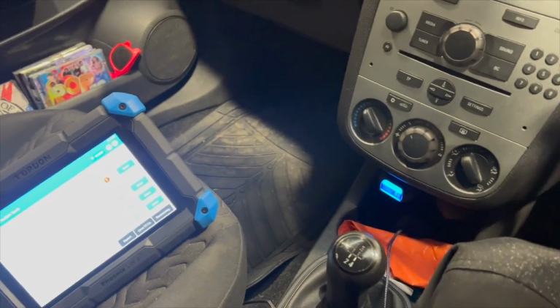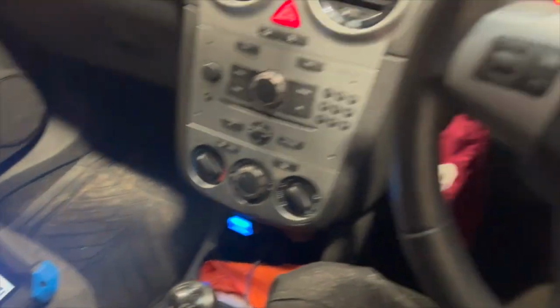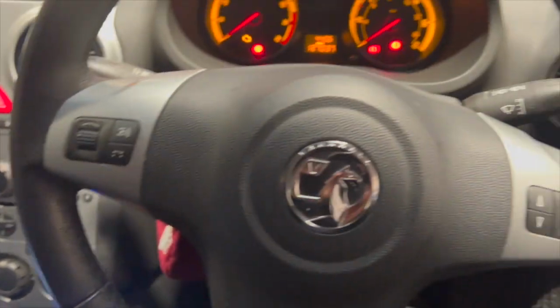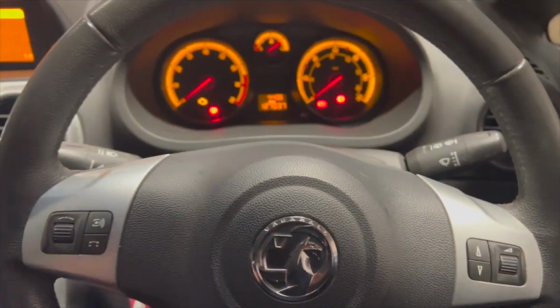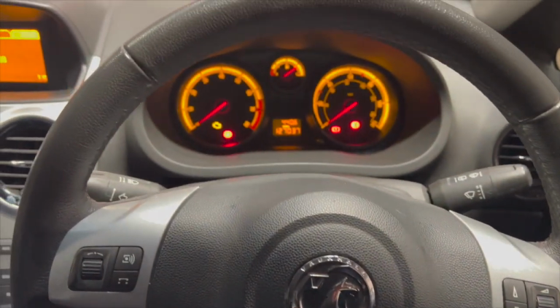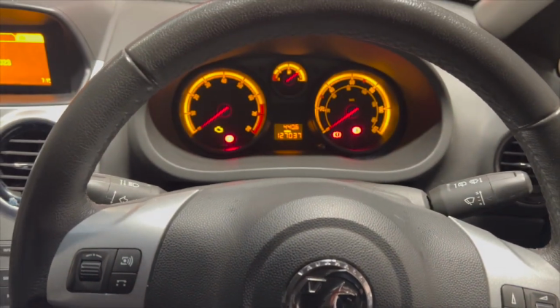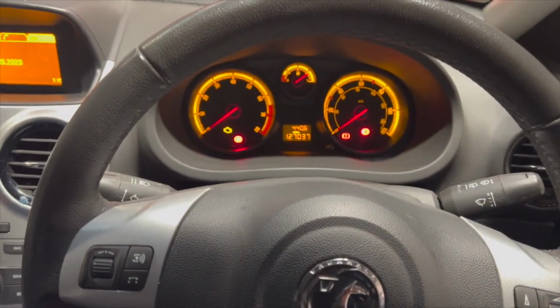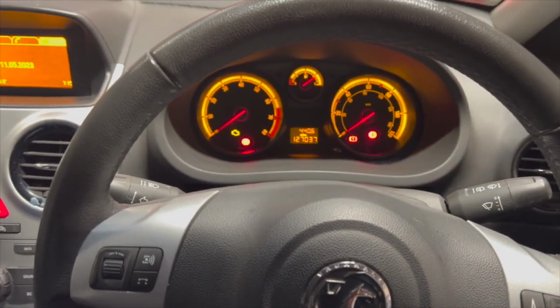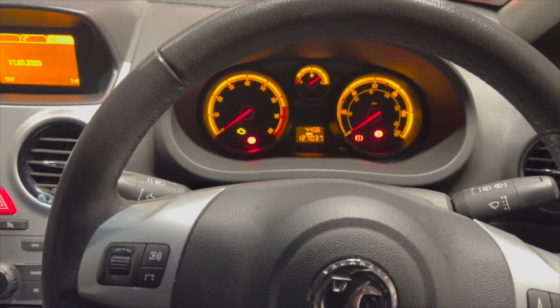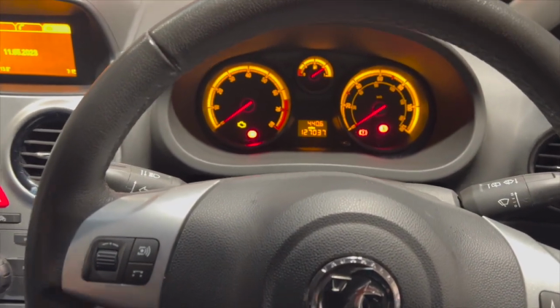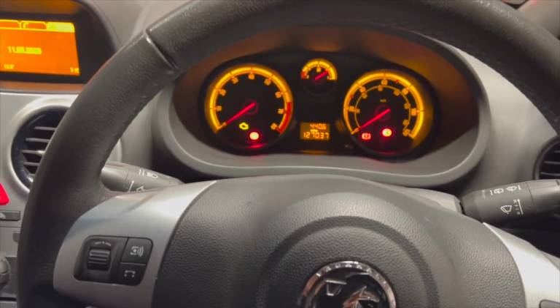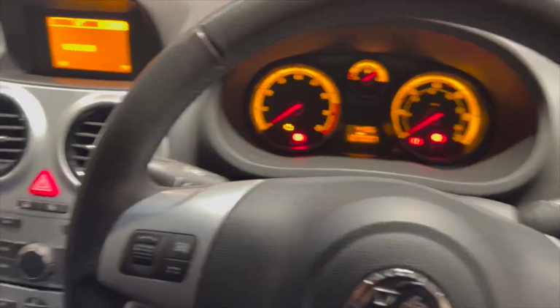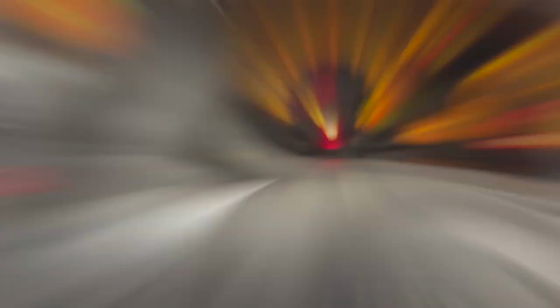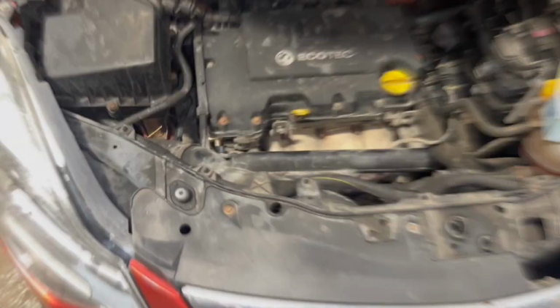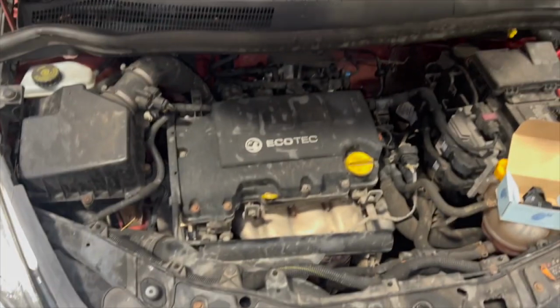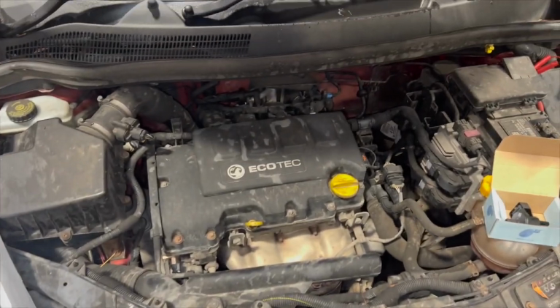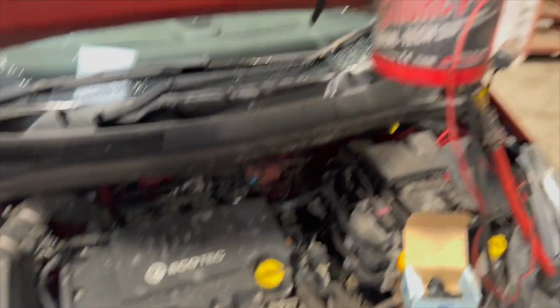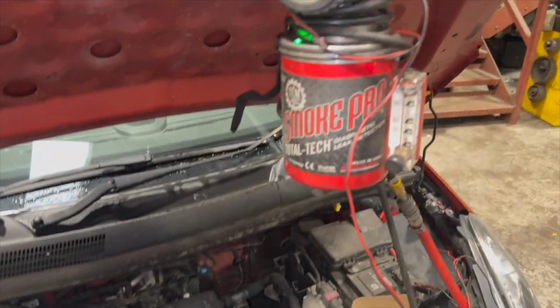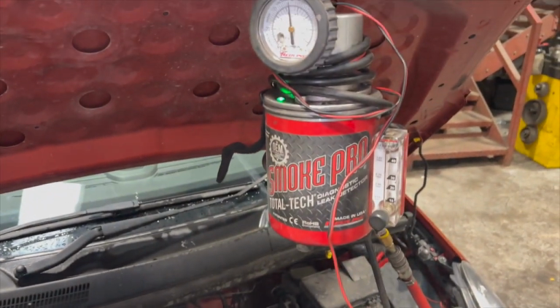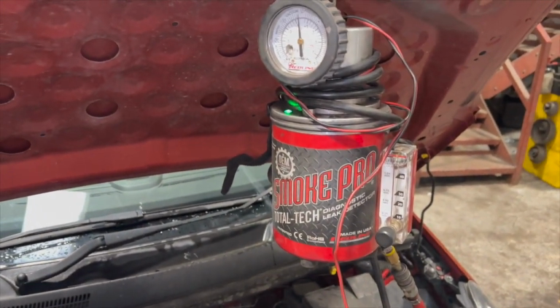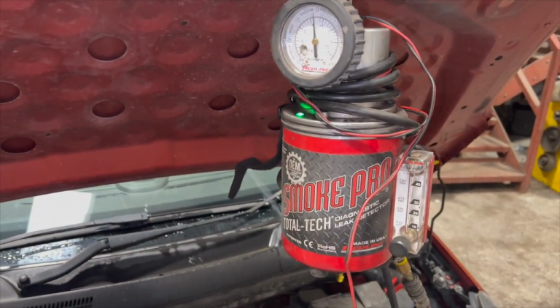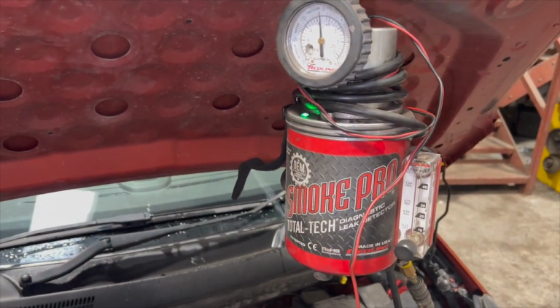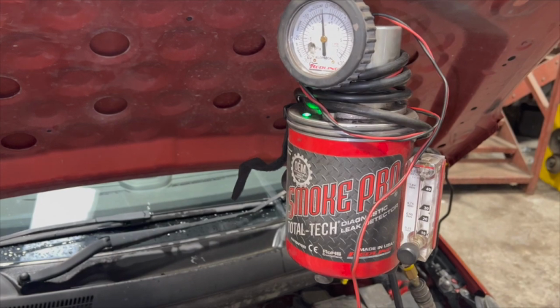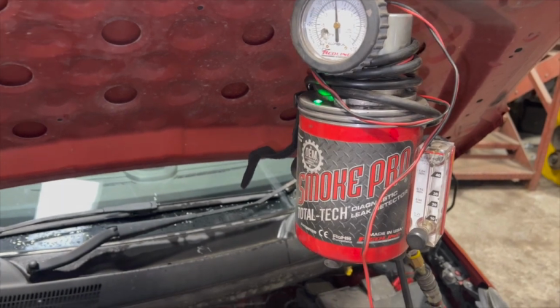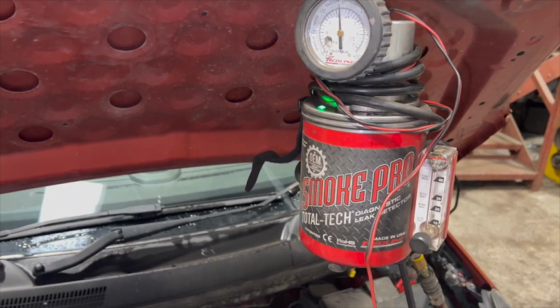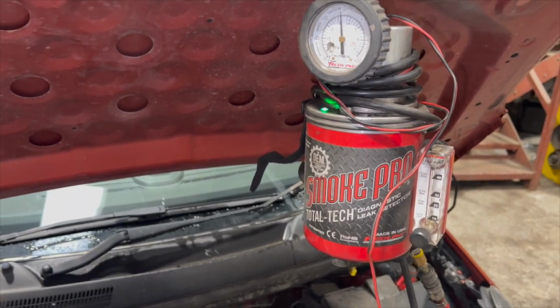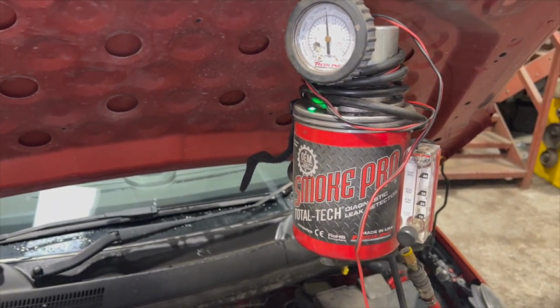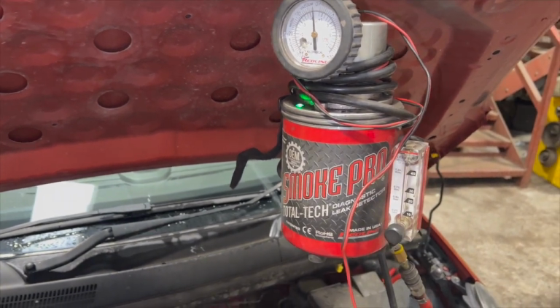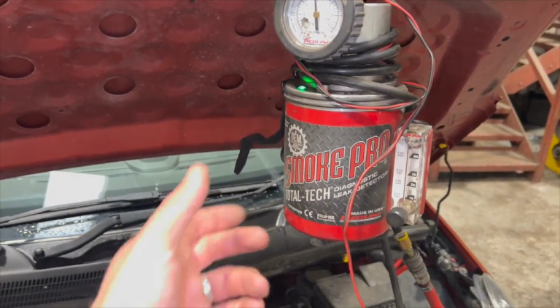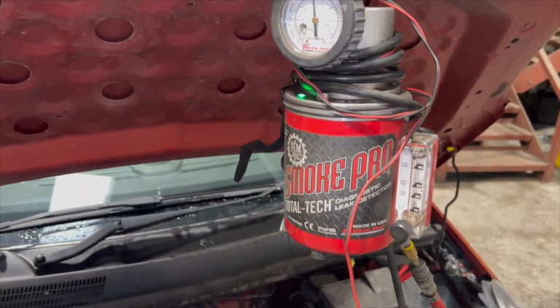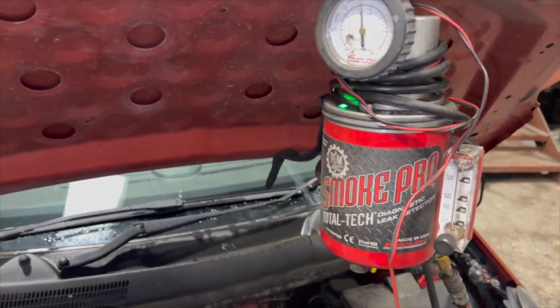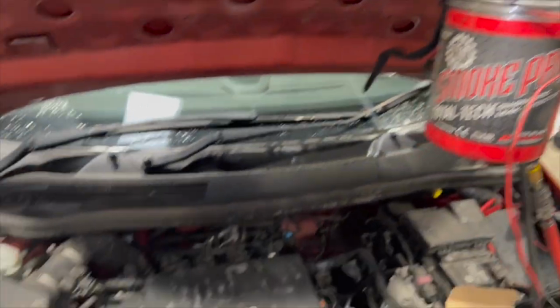I've just got under the bonnet now to show you what we've found the fault to be, and how you can check it and how to replace it. We've been using the Smoke Pro Smoke Tester — a really handy bit of kit for checking for air leaks. I'll put a link to it in the description below.